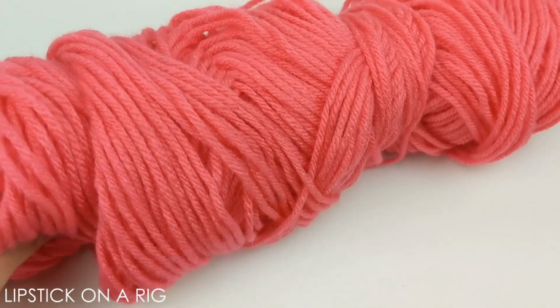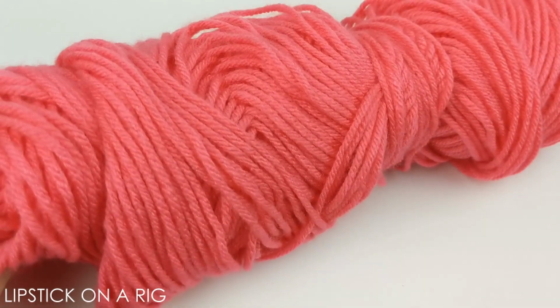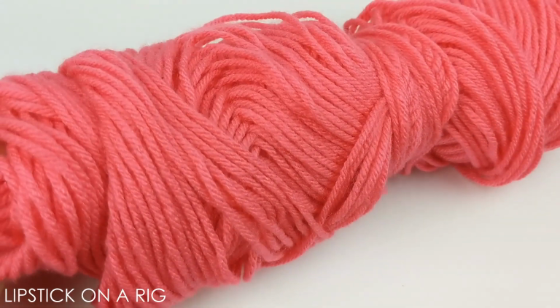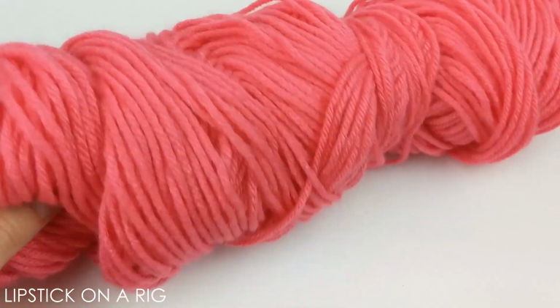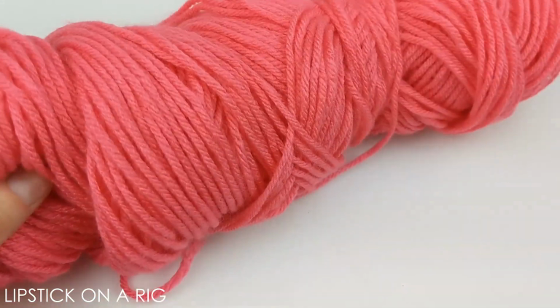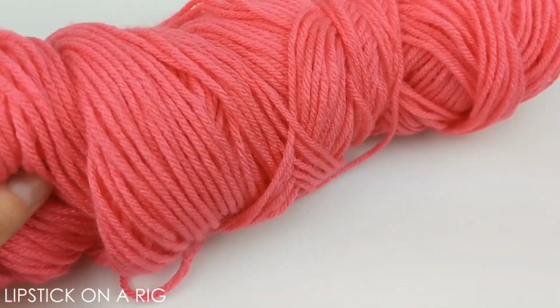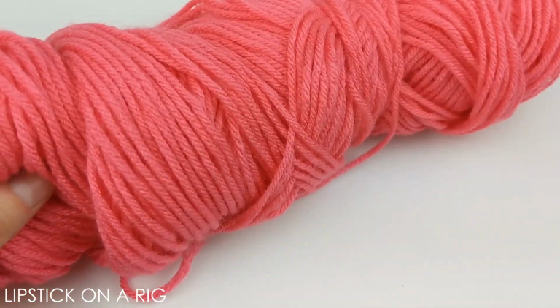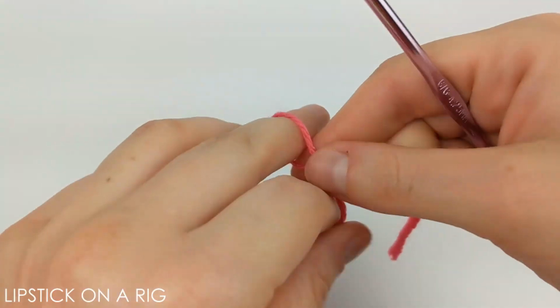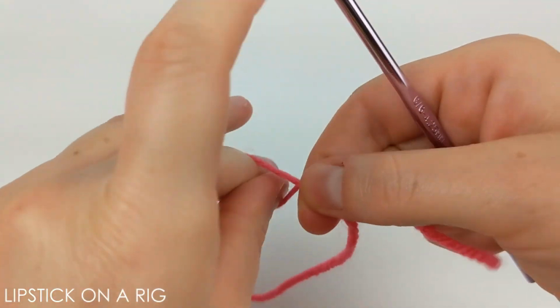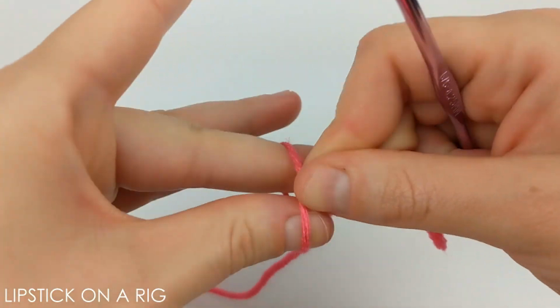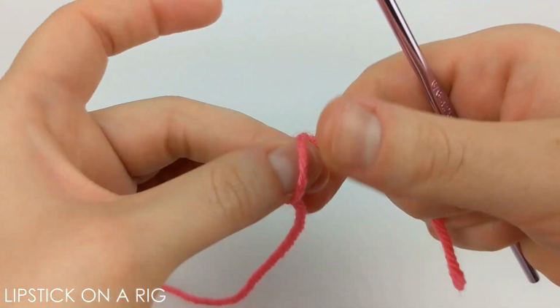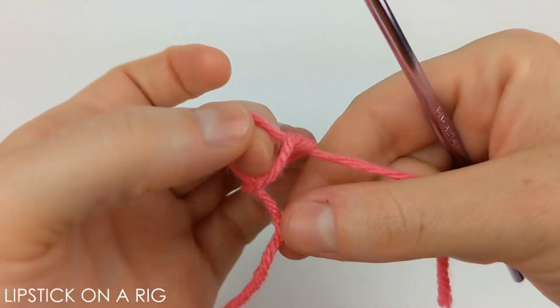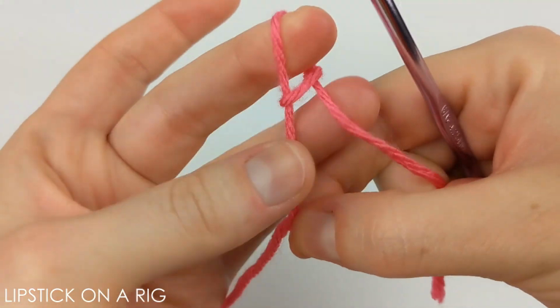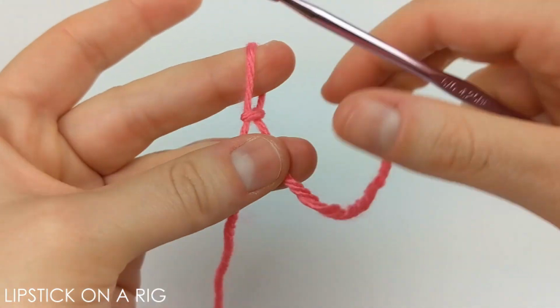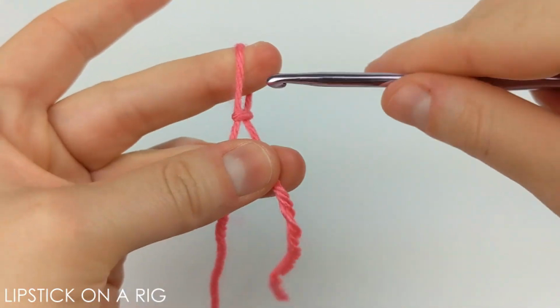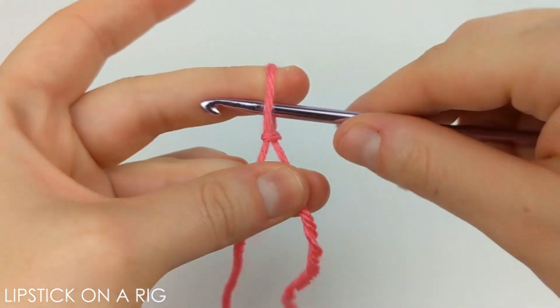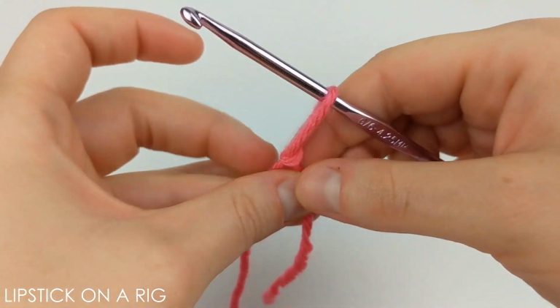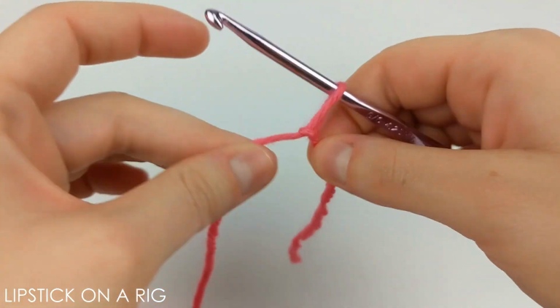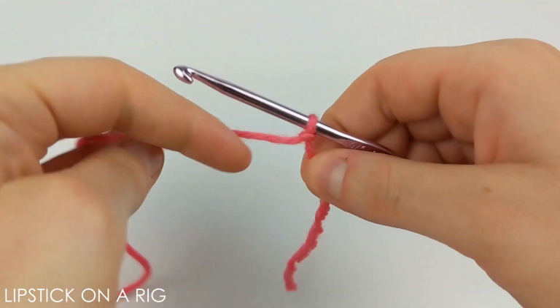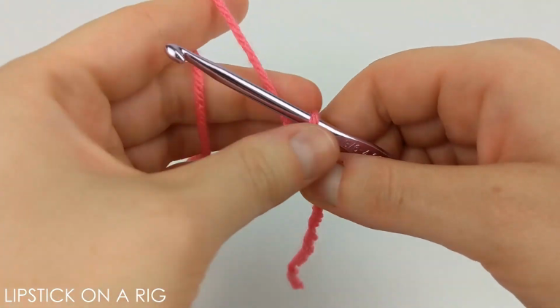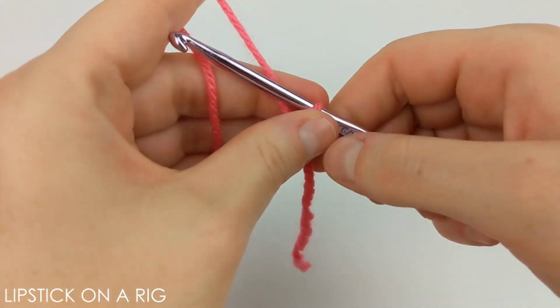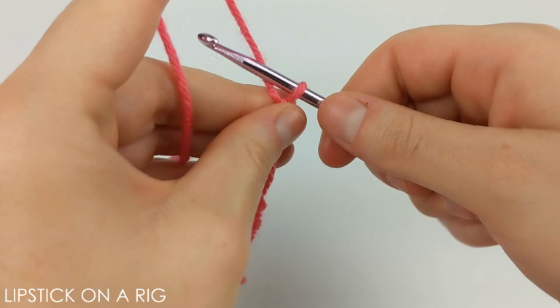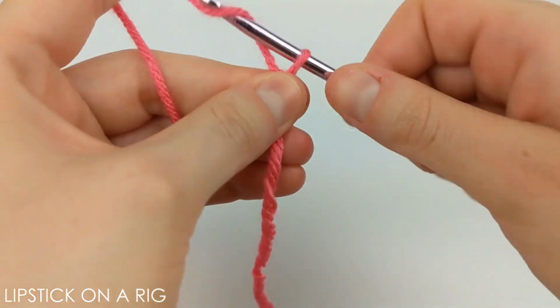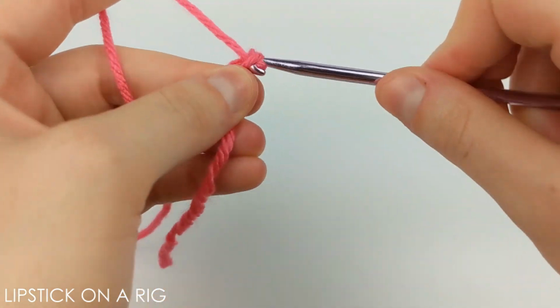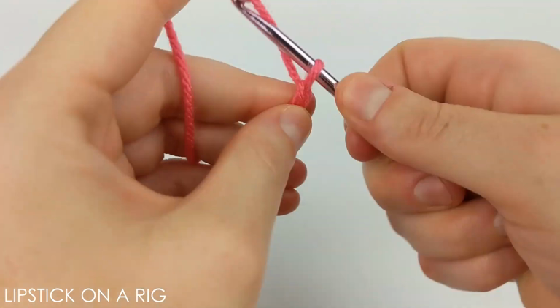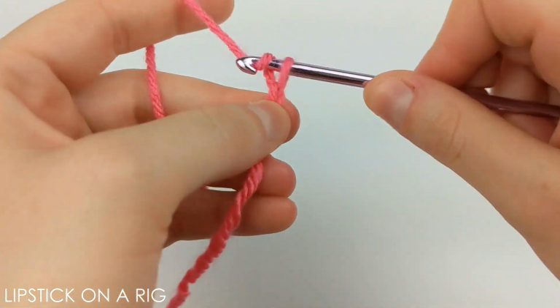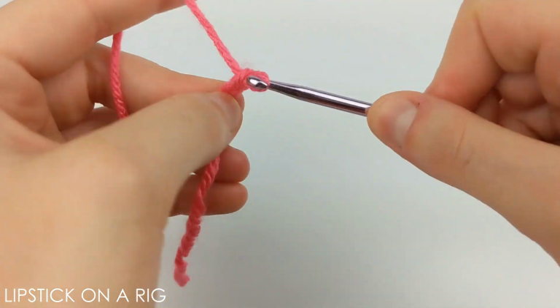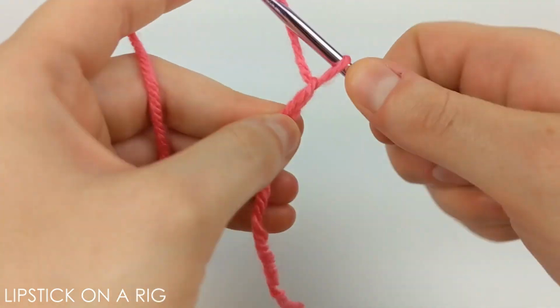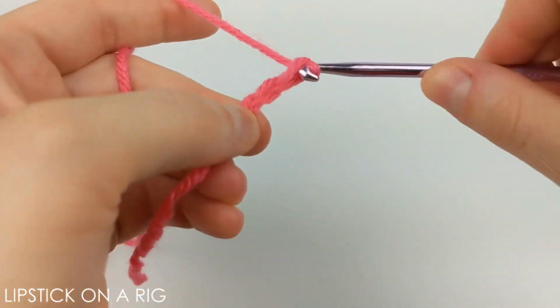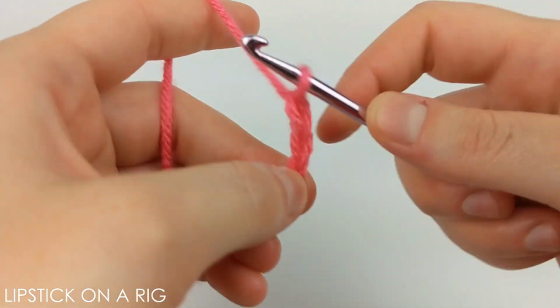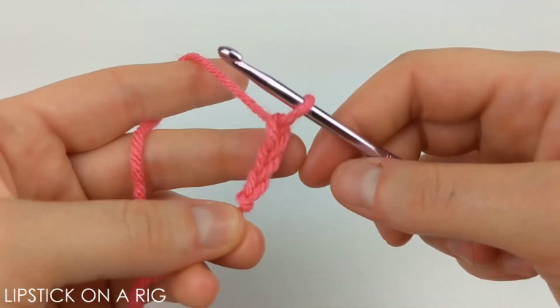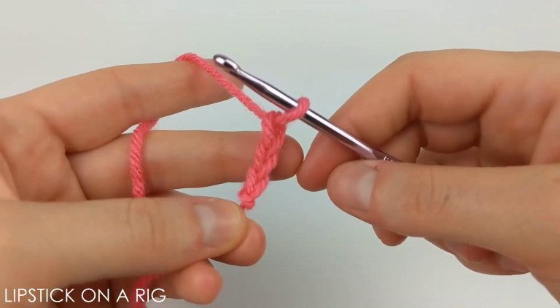To get started, we're going to use the size G or 6 crochet hook and some size 4 medium weight acrylic yarn. We are going to attach the yarn to our crochet hook and chain three.